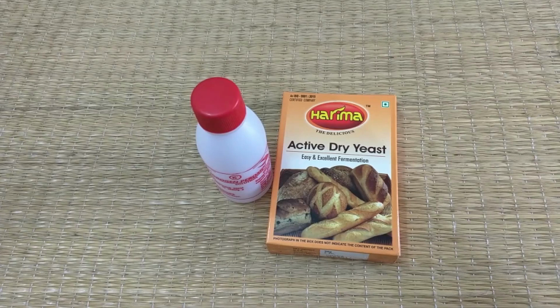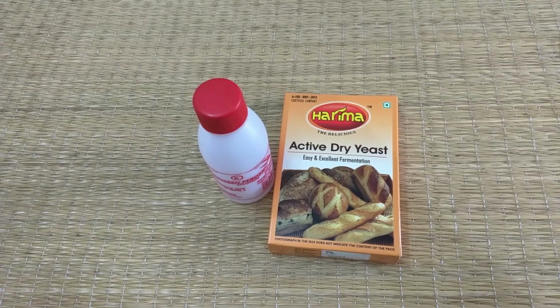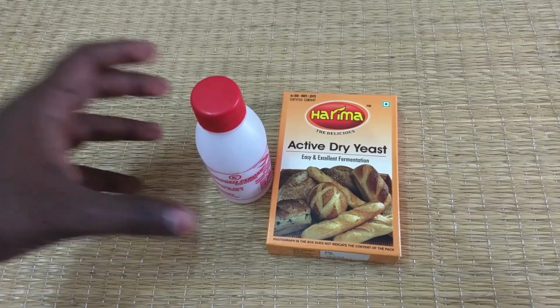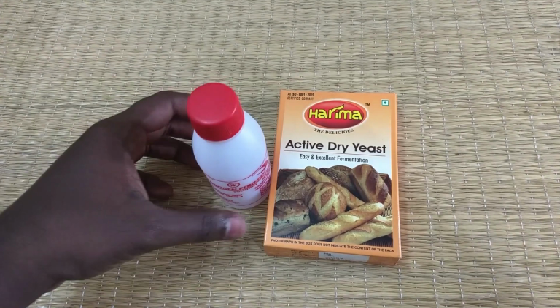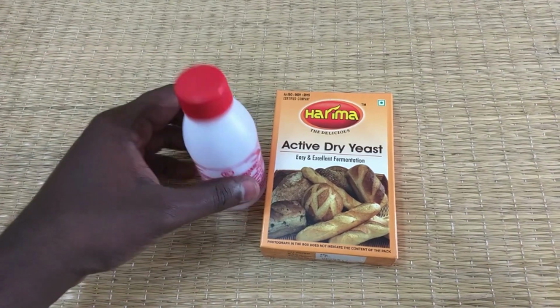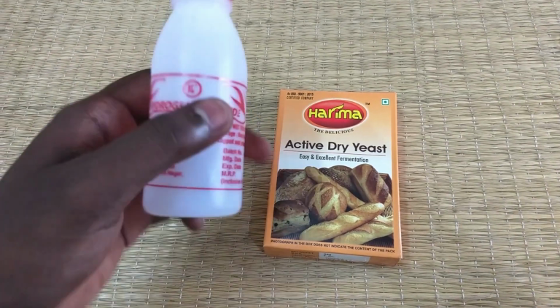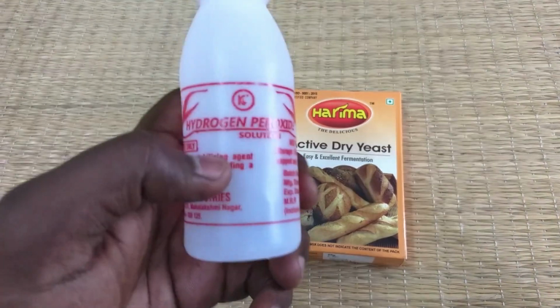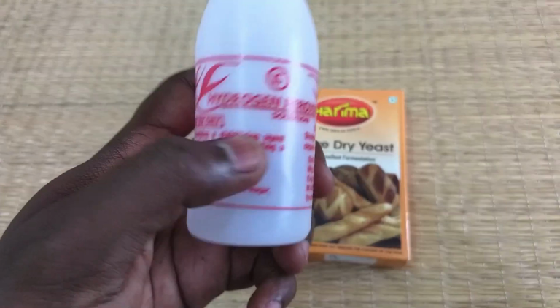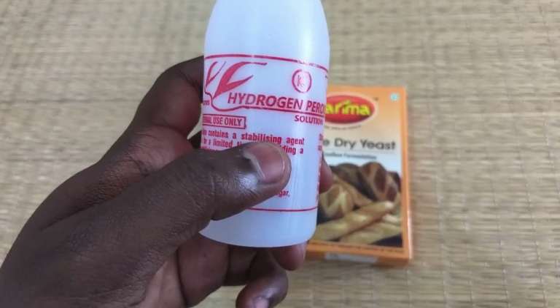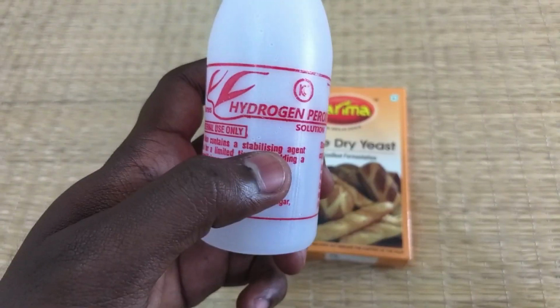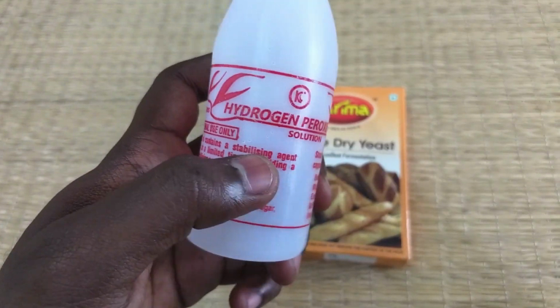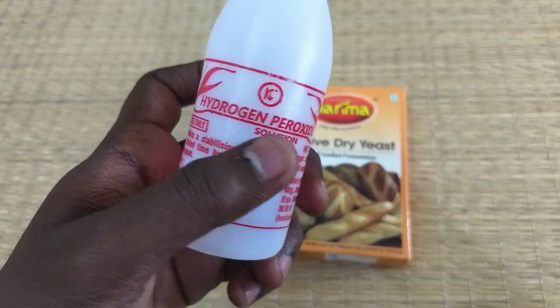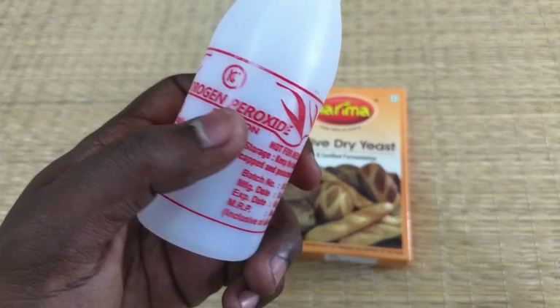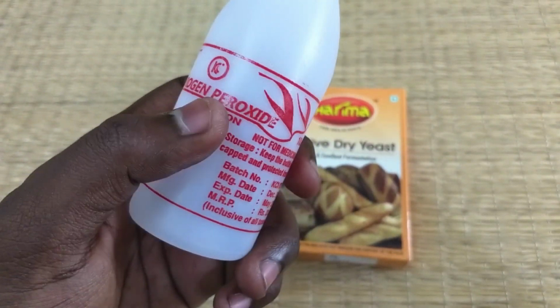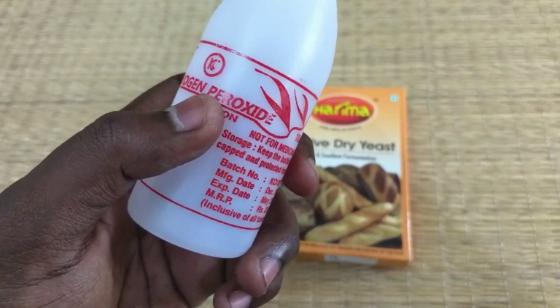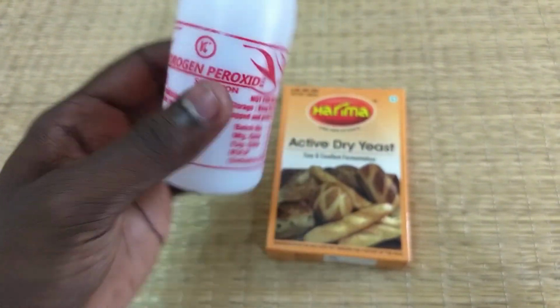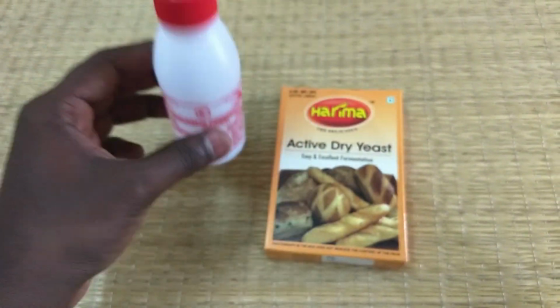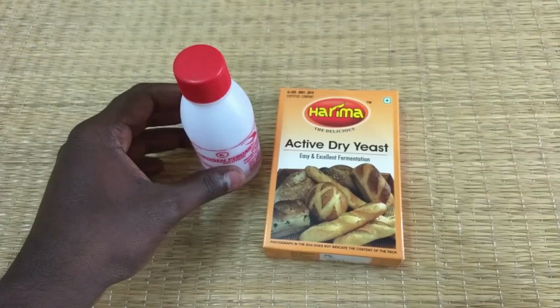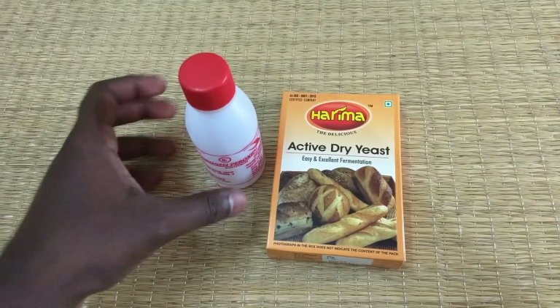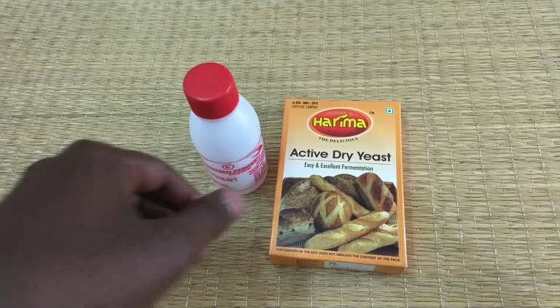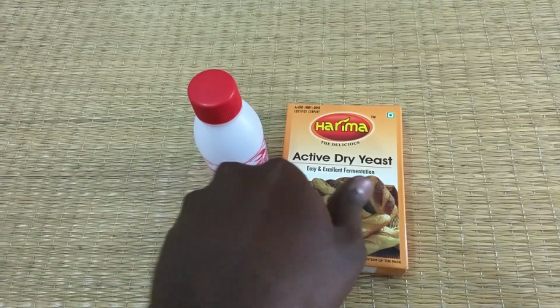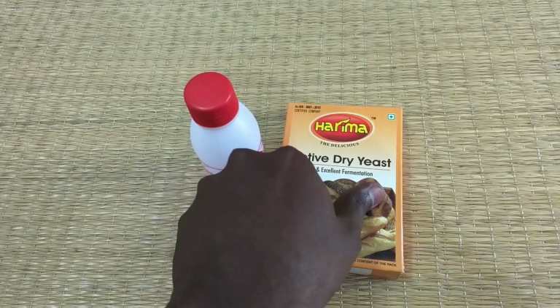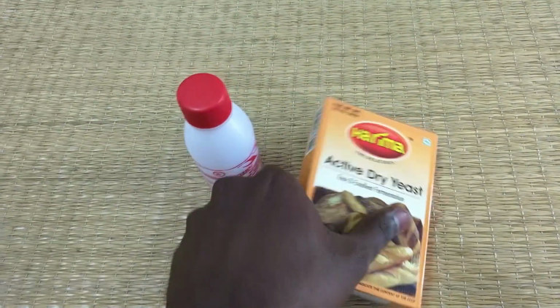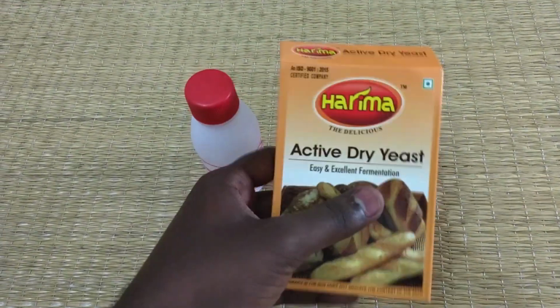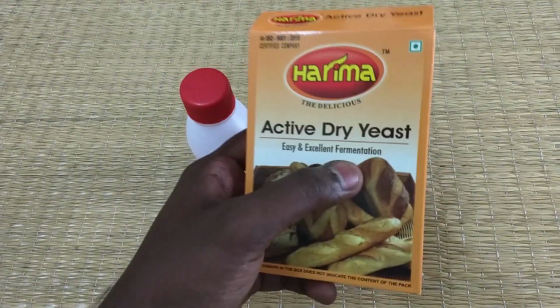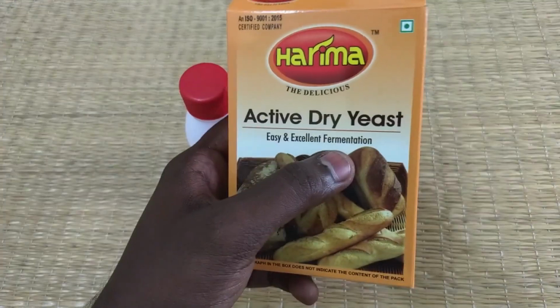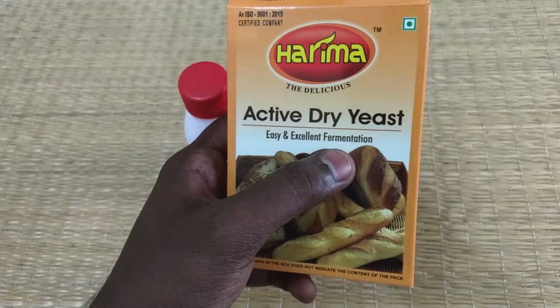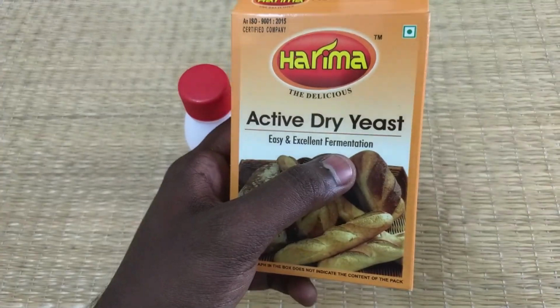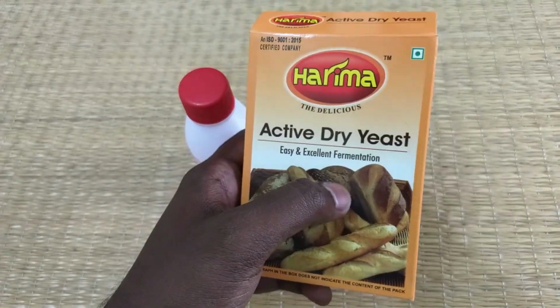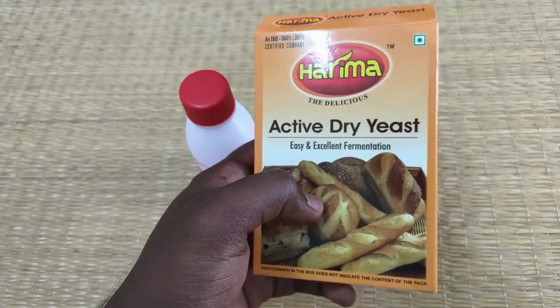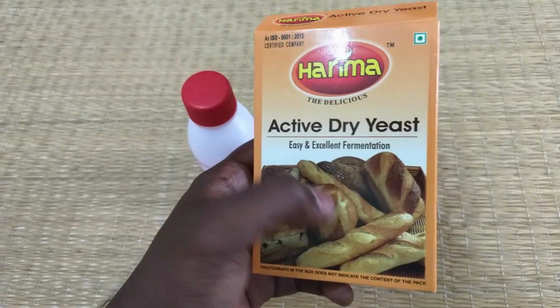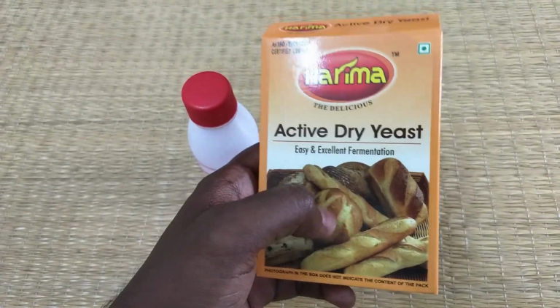Hello everyone! In this video, I am going to use hydrogen peroxide. If you want to use it, you can use it. You can use it for dry yeast. You can use it for bread.